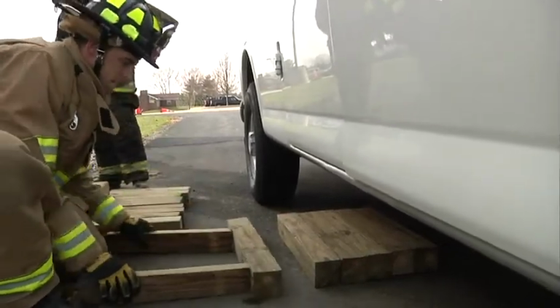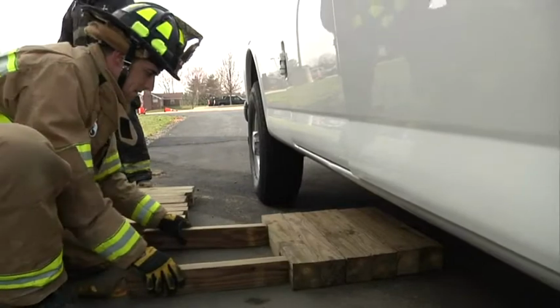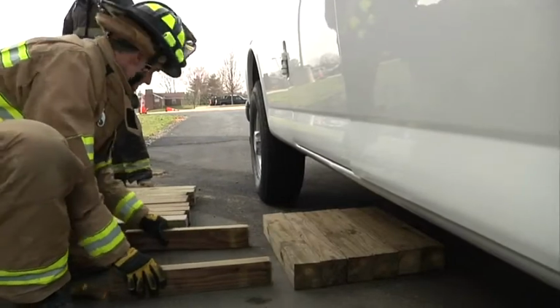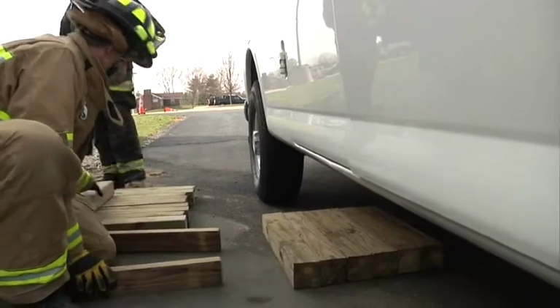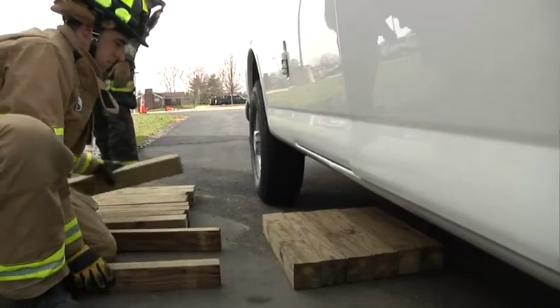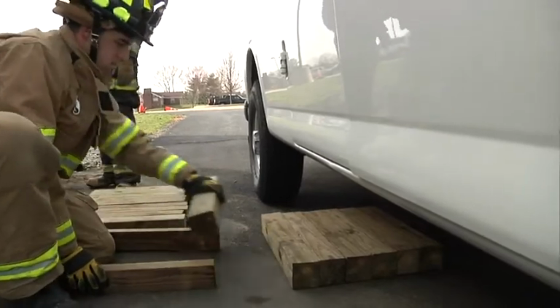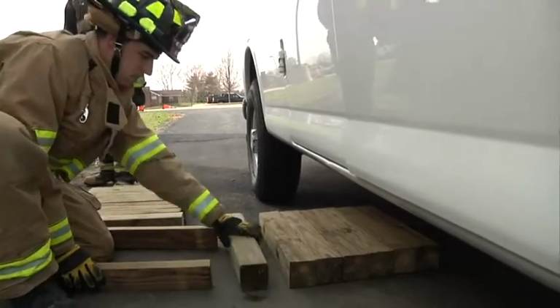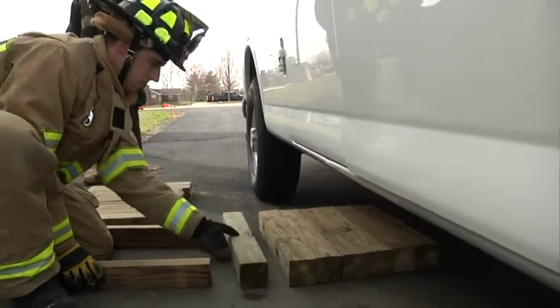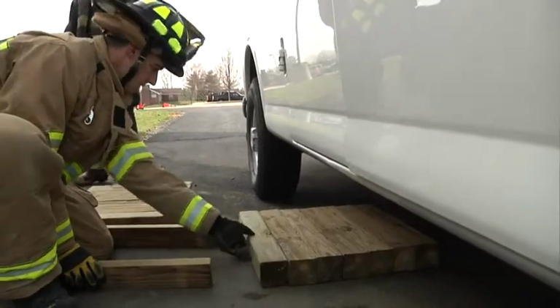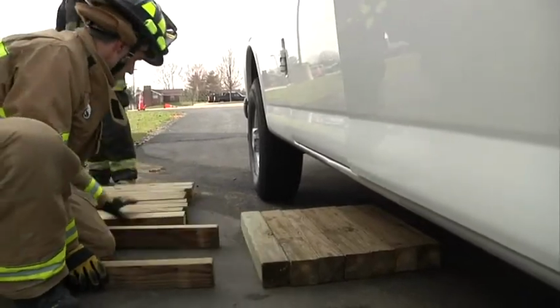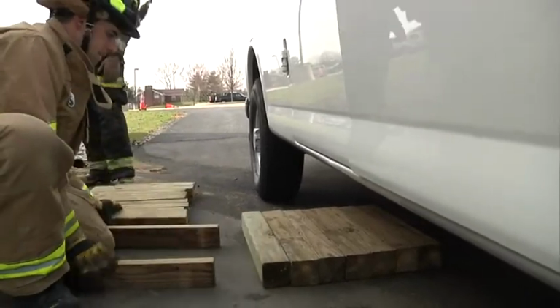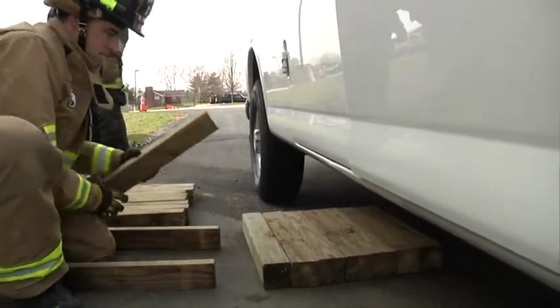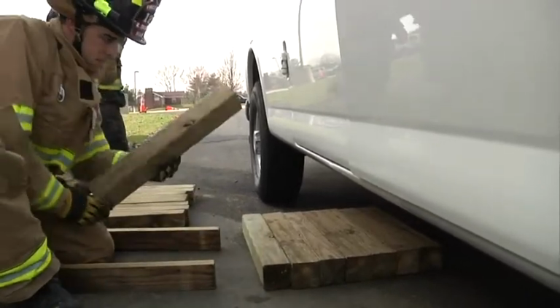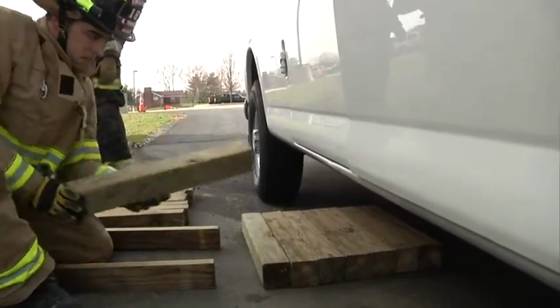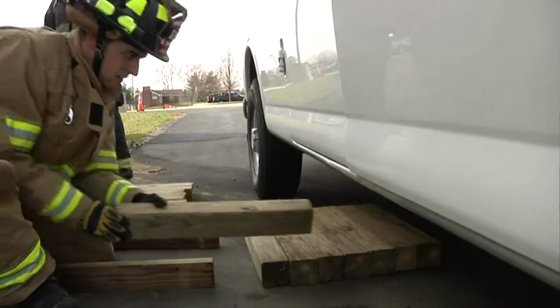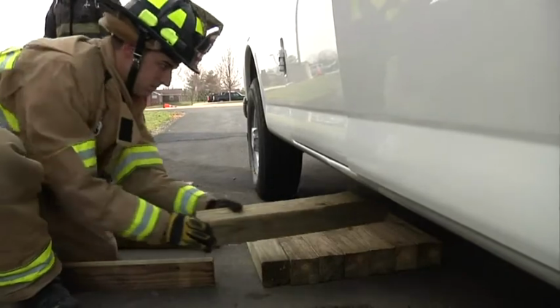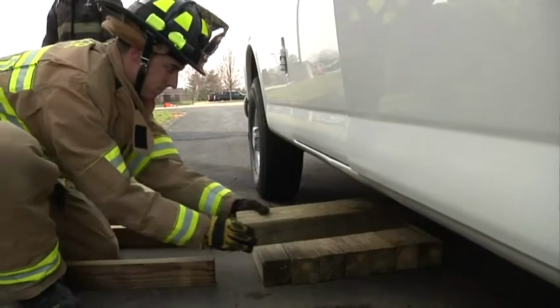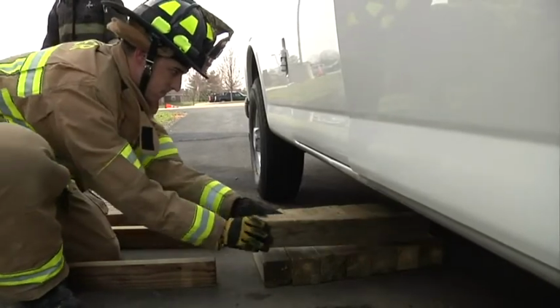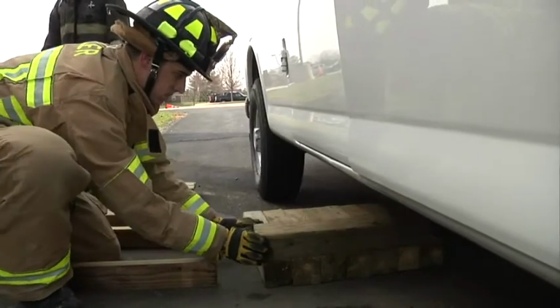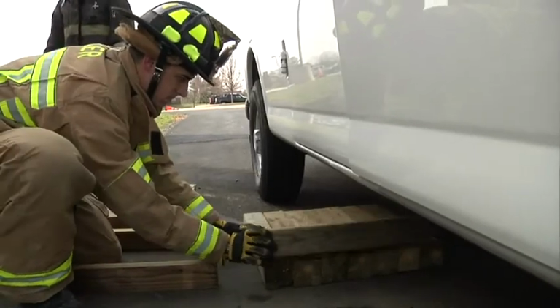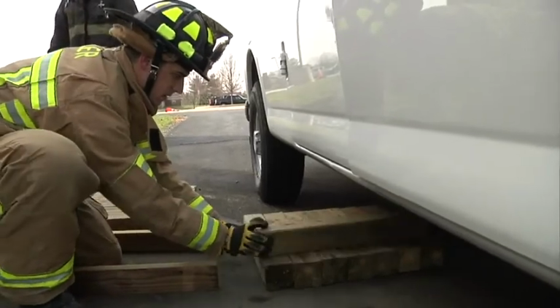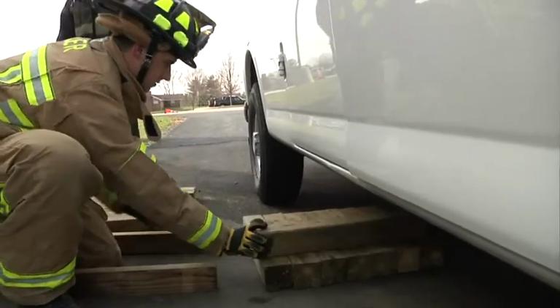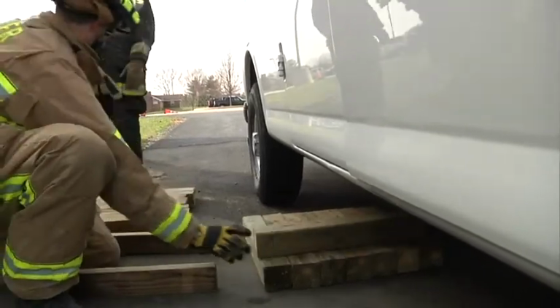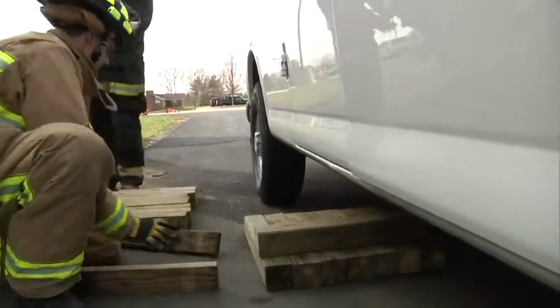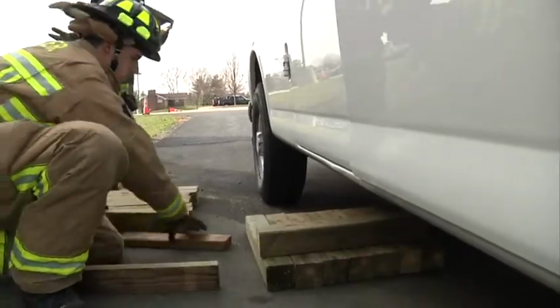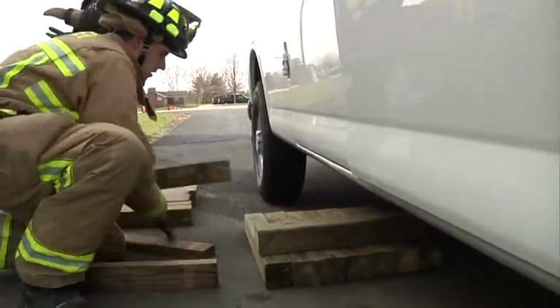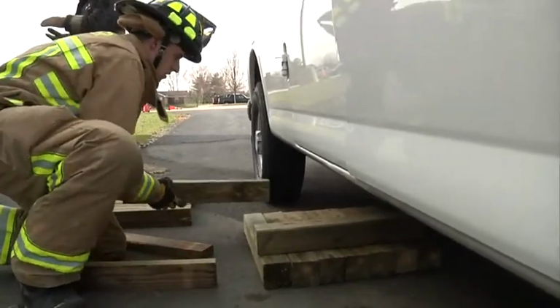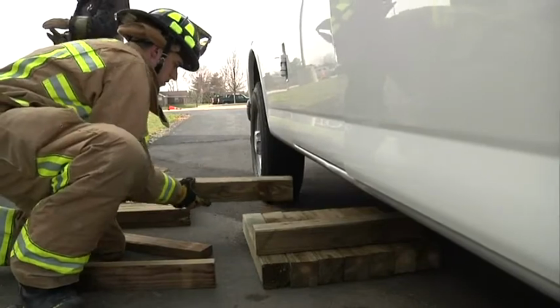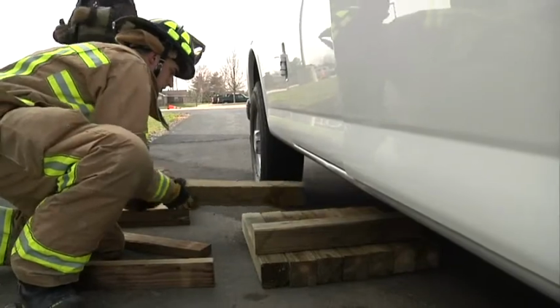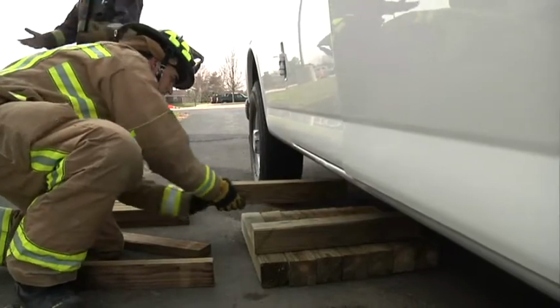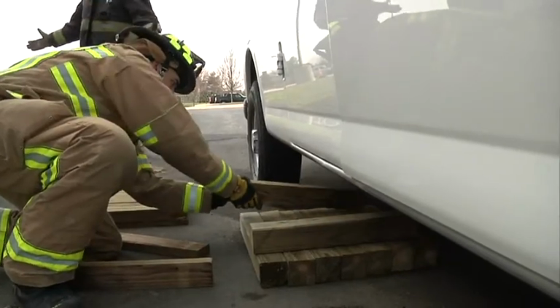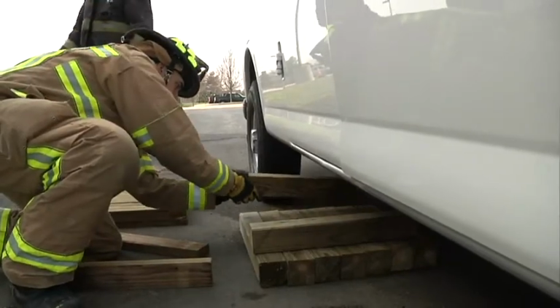Starting his second tier, he's going to put the 4x4s at the end and roll them in. That prevents crushing at the ends of the 4x4s and having the crib fail.